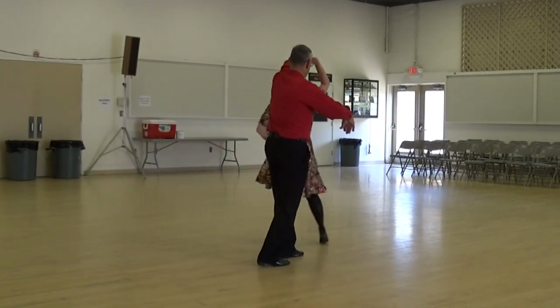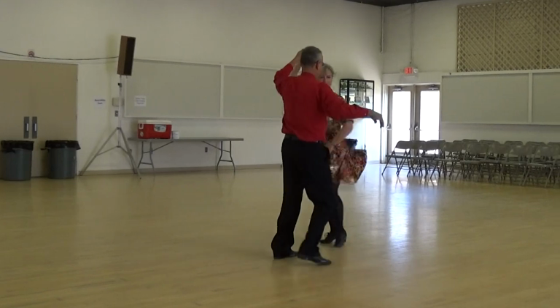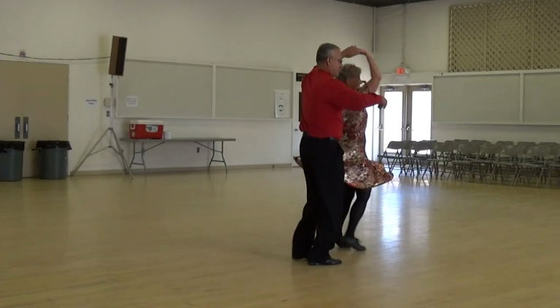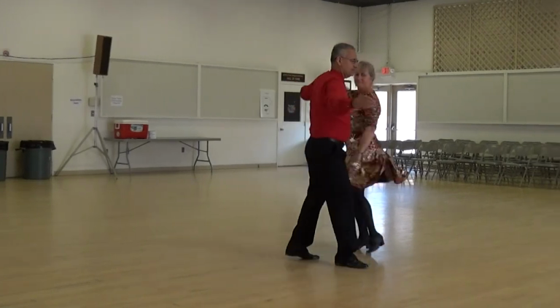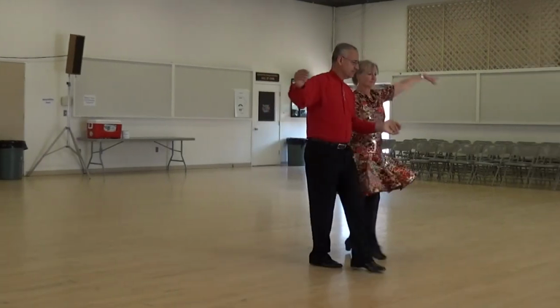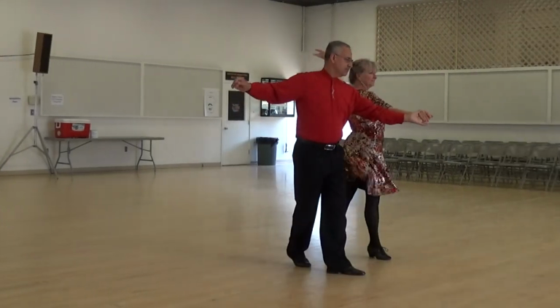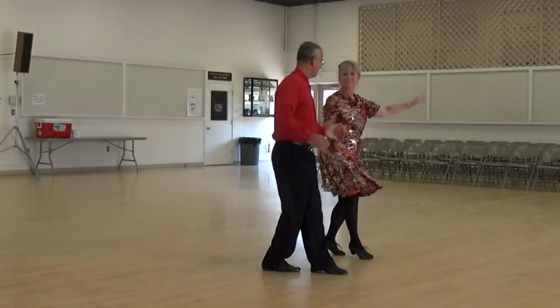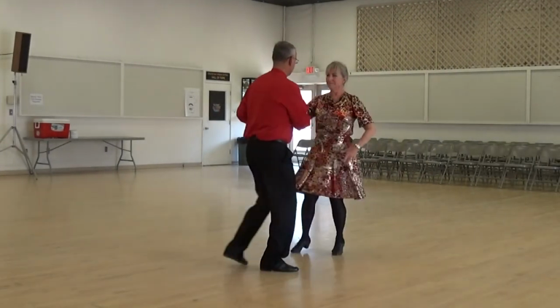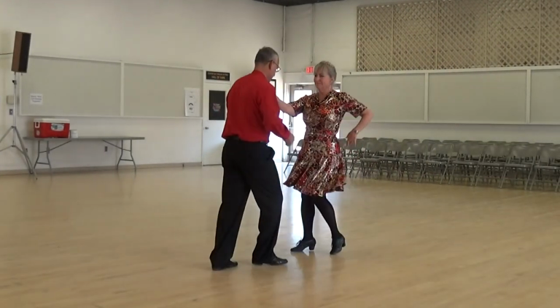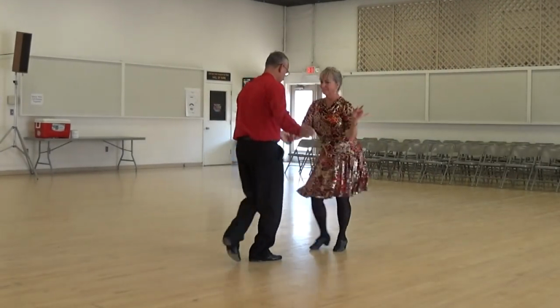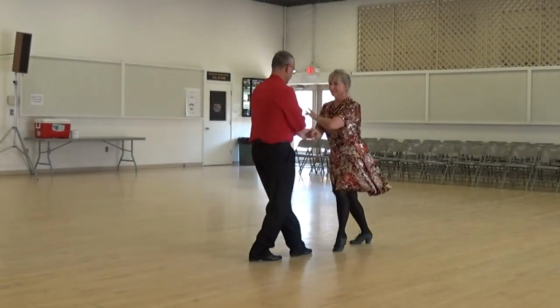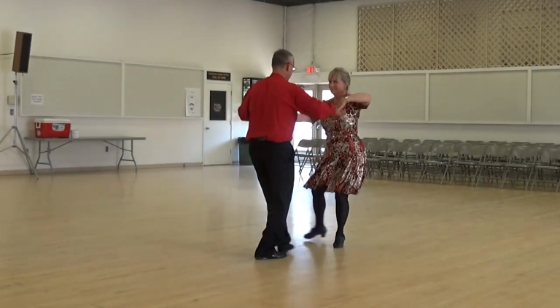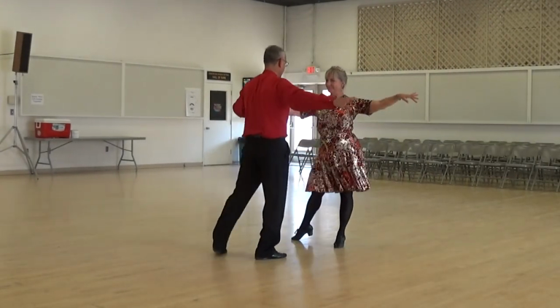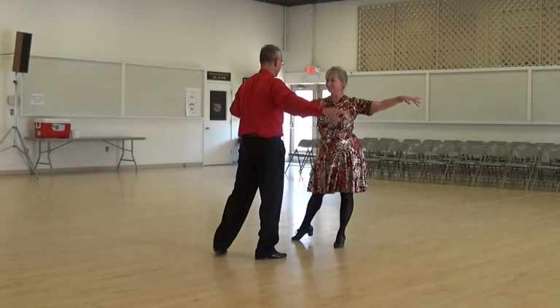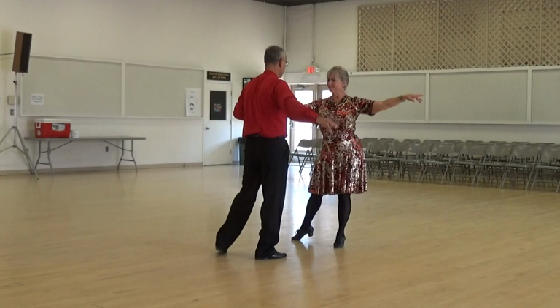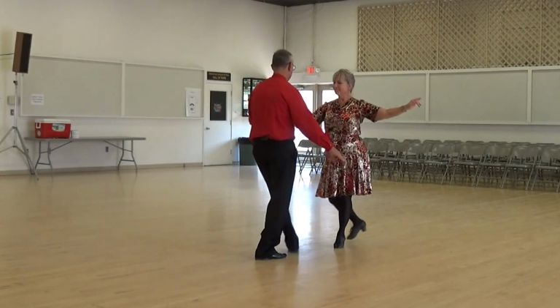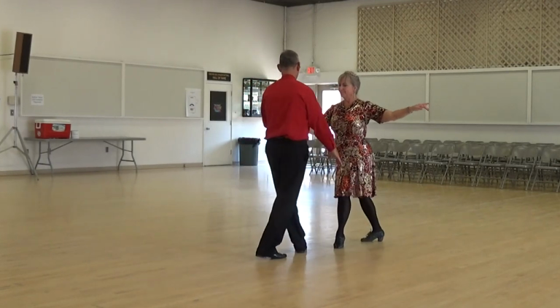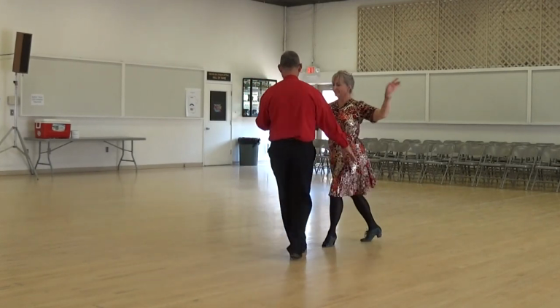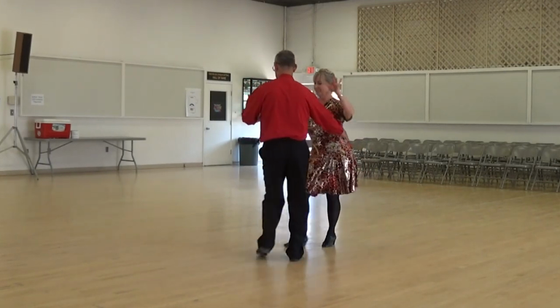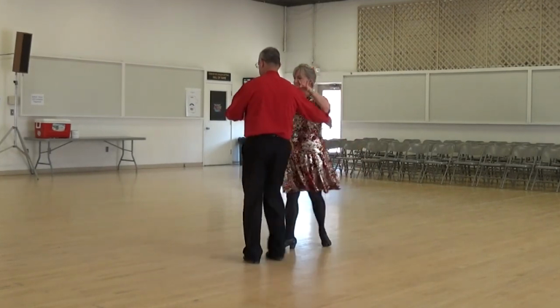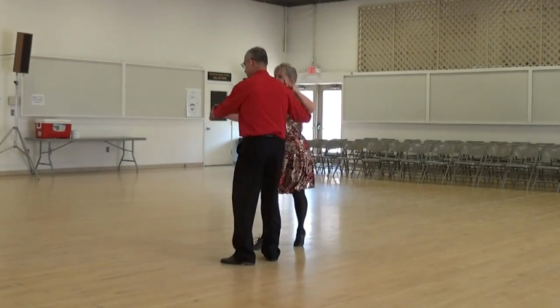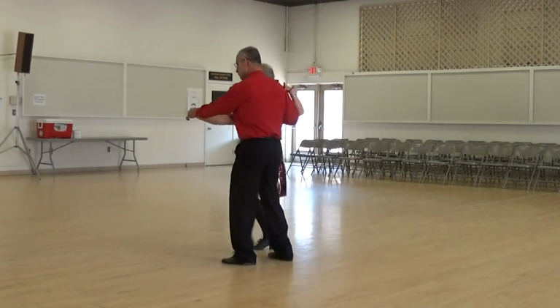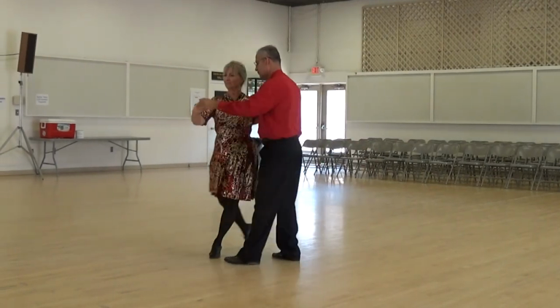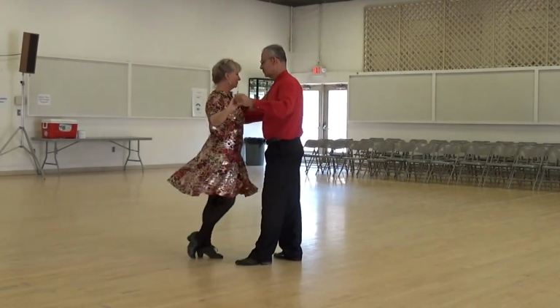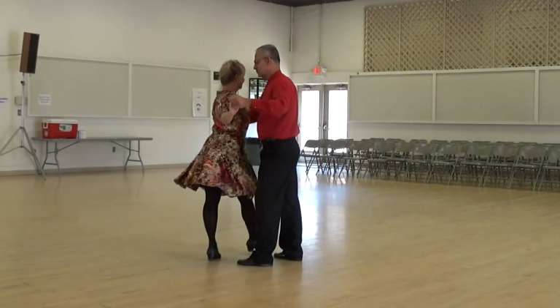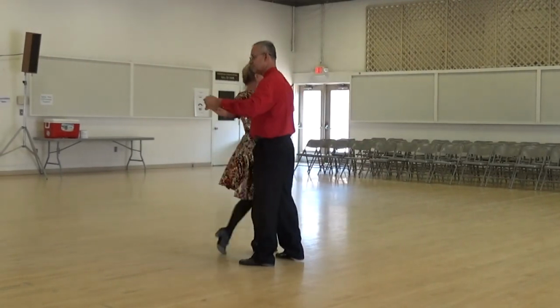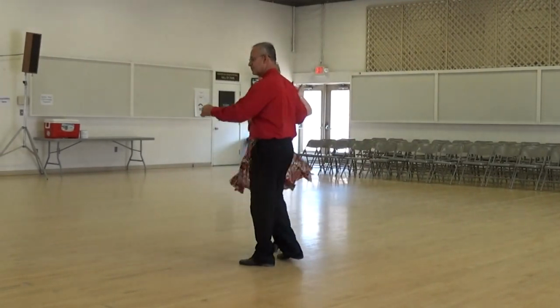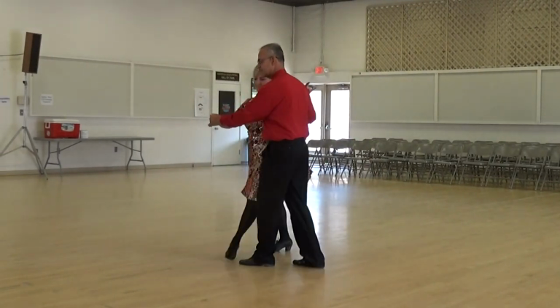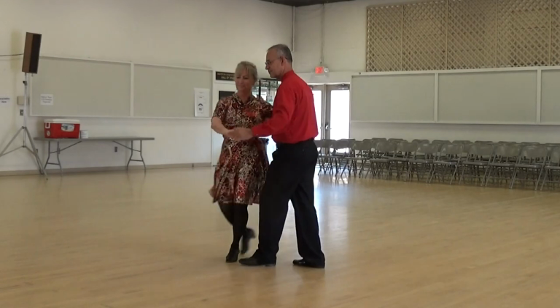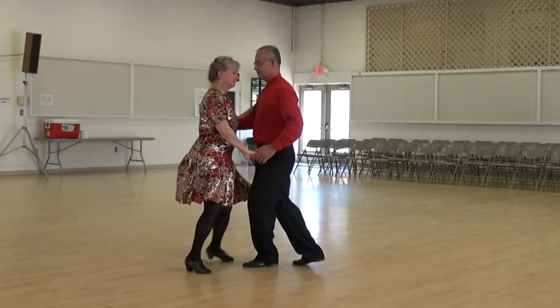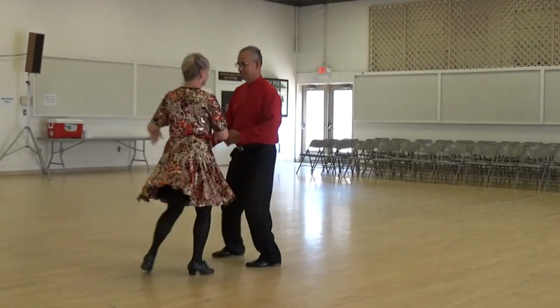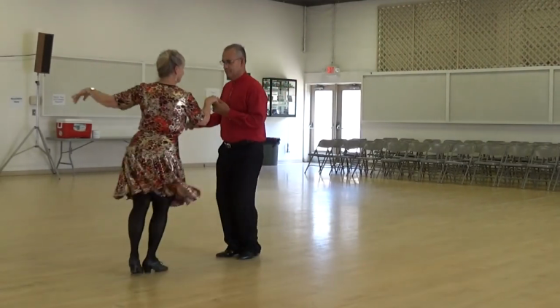New yorker in four, forward recover point, hold, start across body, lady cross, reposman, hip cross, finish the cross body, forward recover point.